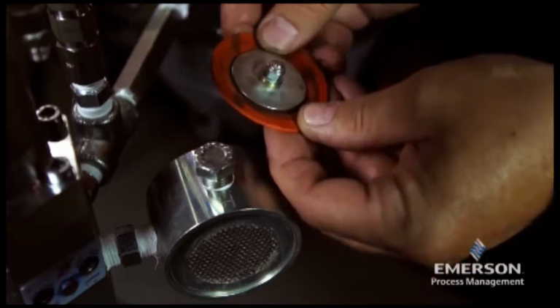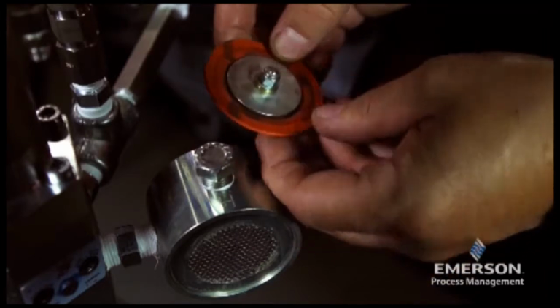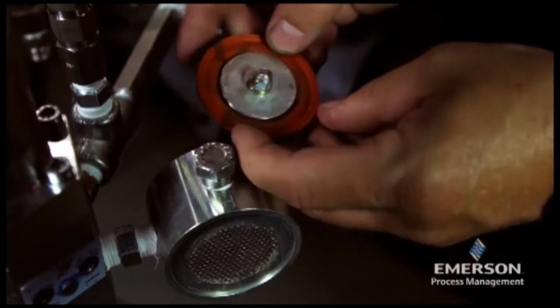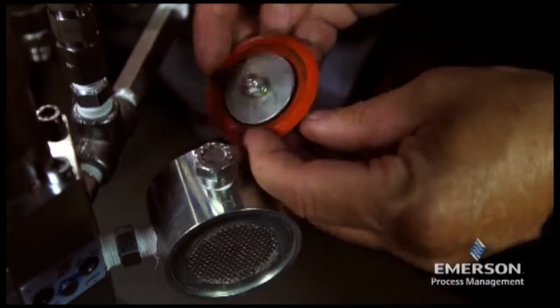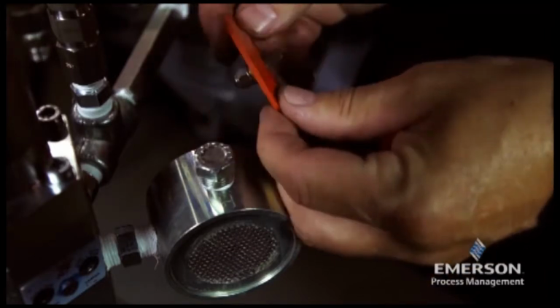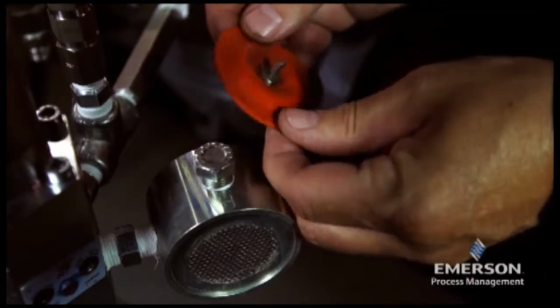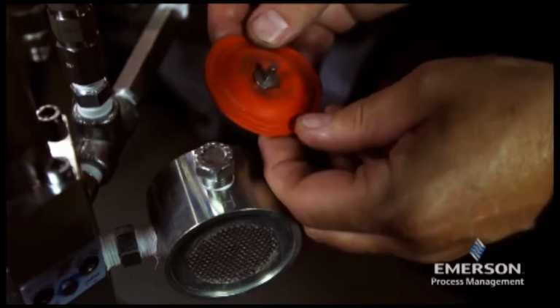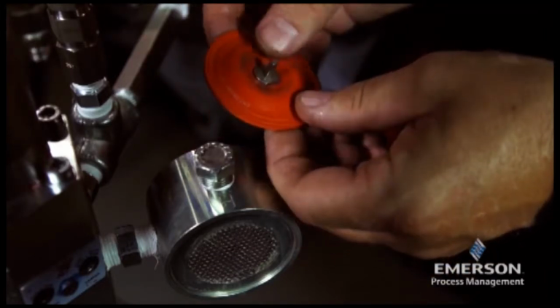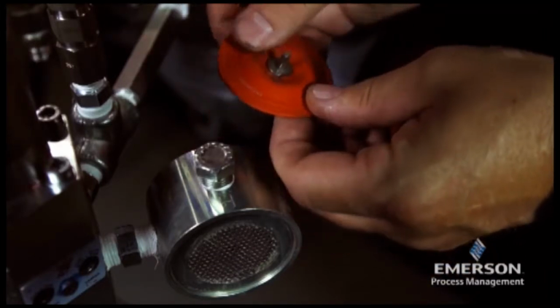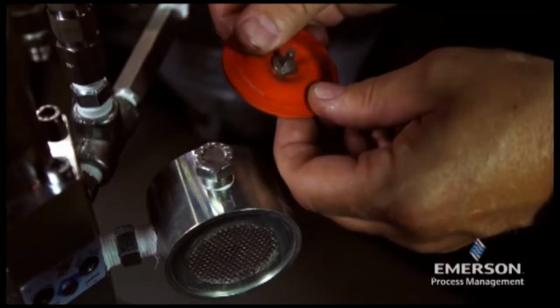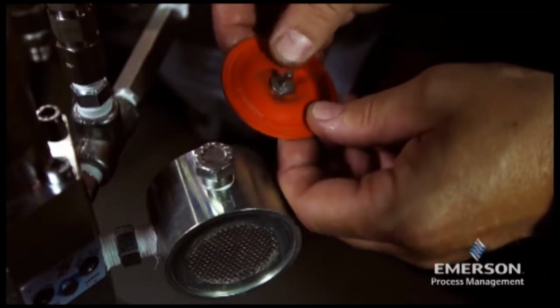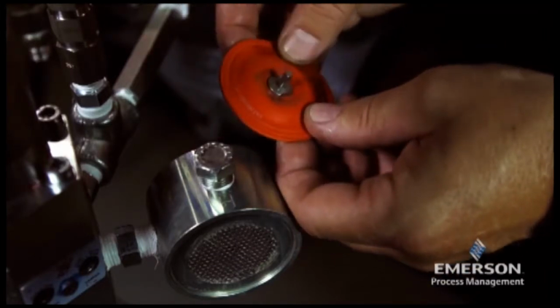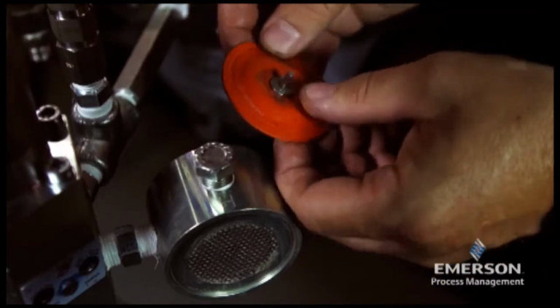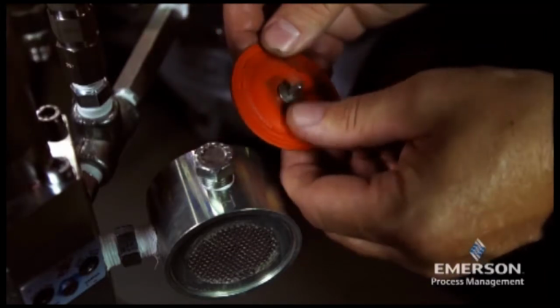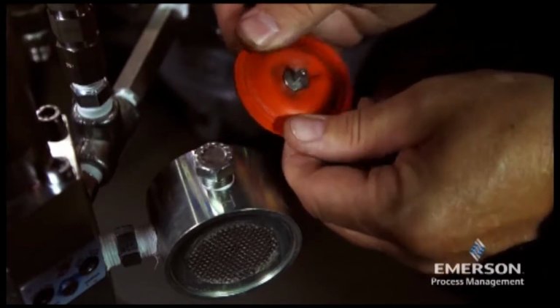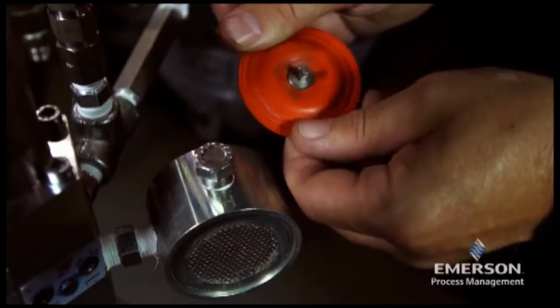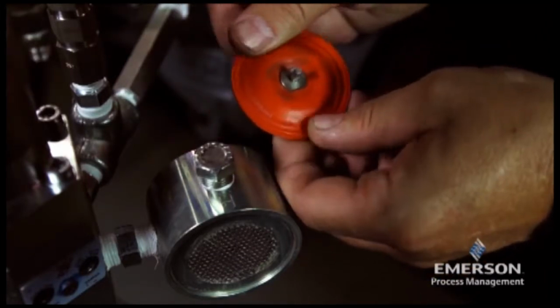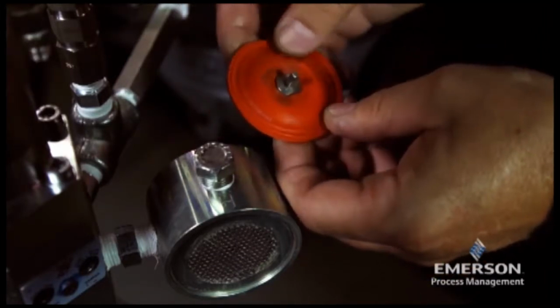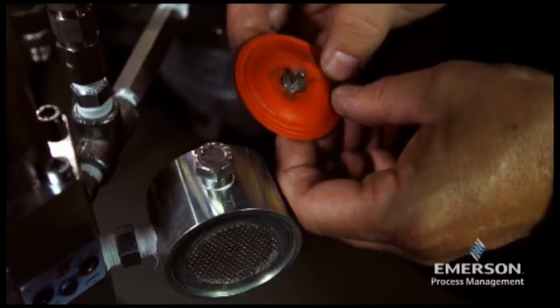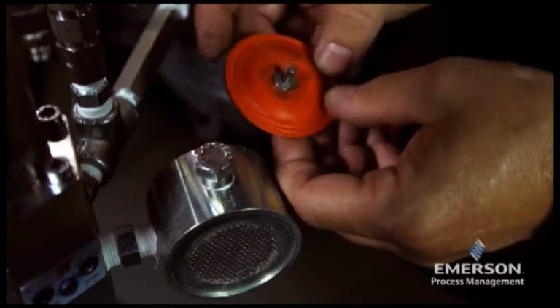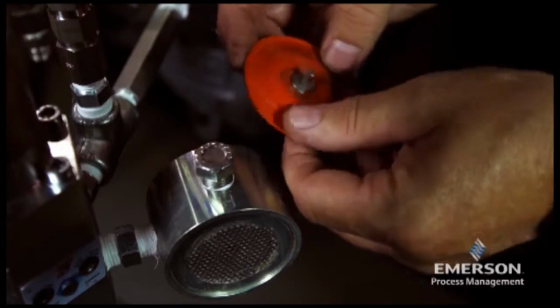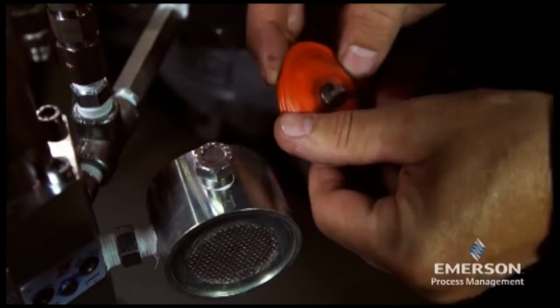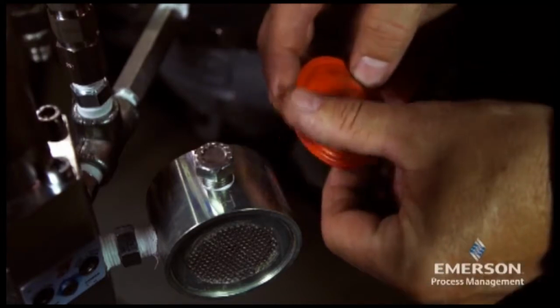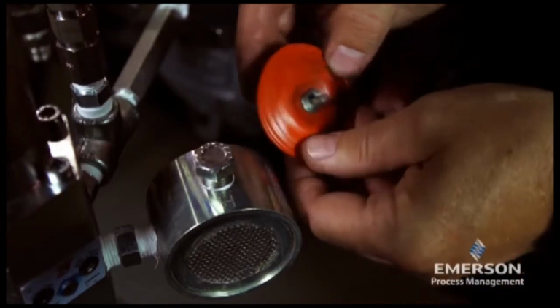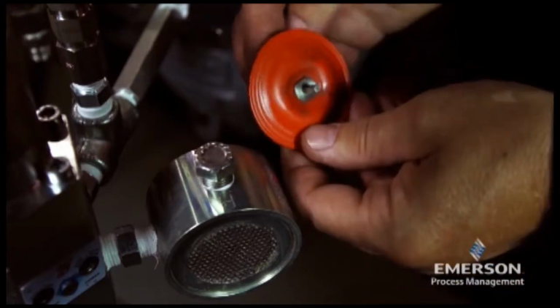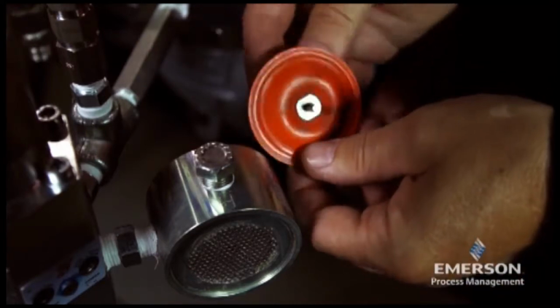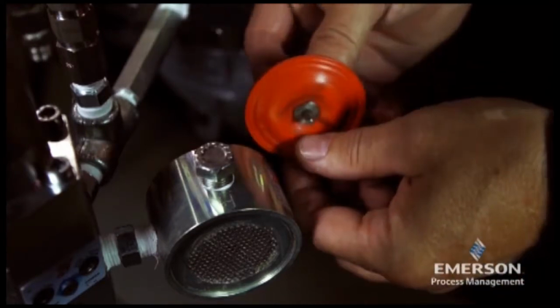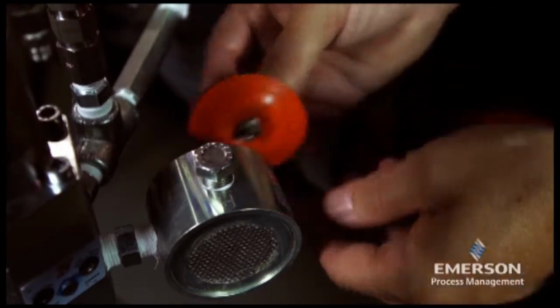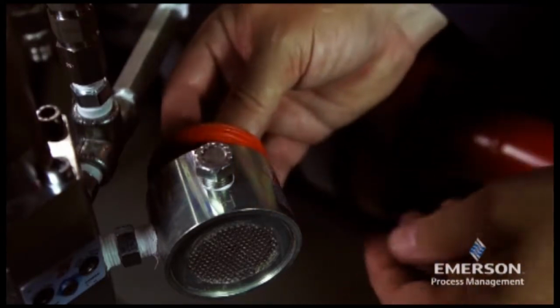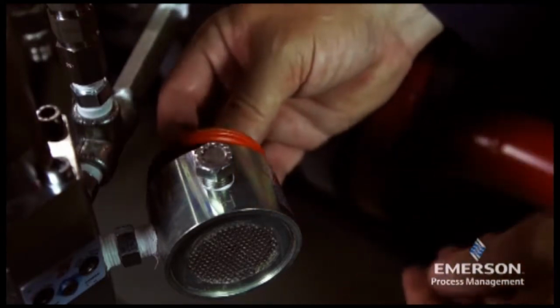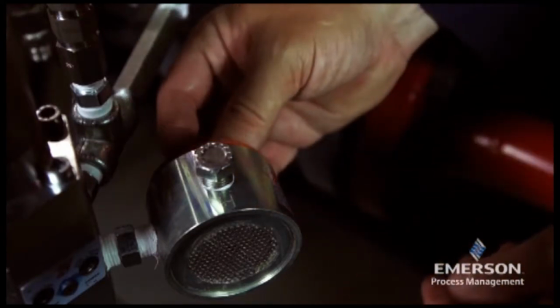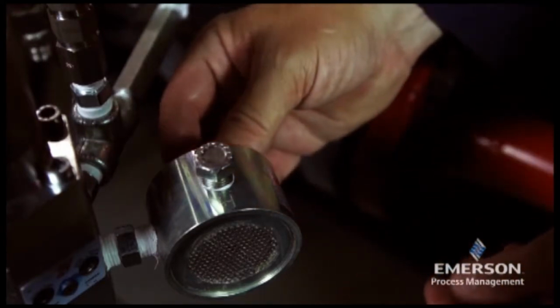Check the seating surface of the screw unit for erosion, scratches, spurs, or other damage, and replace if necessary.